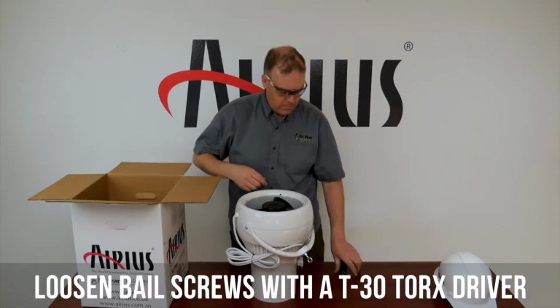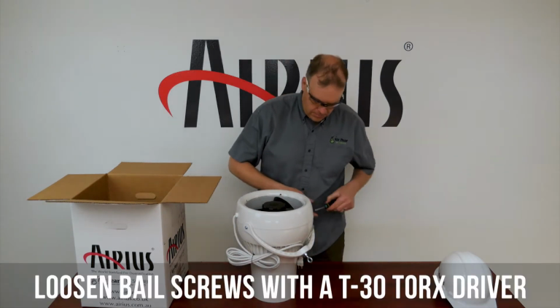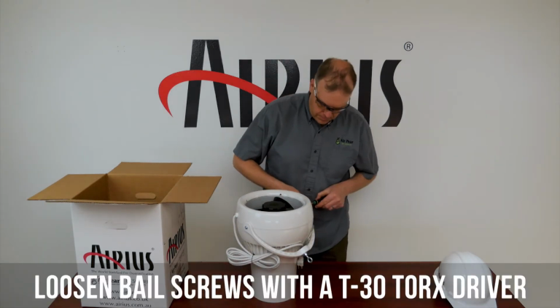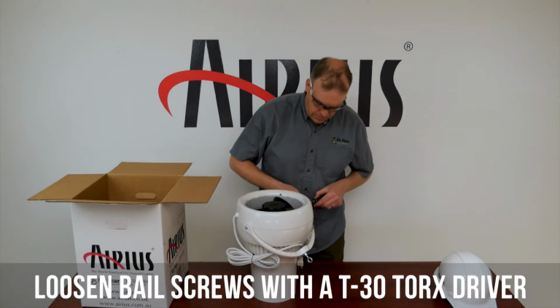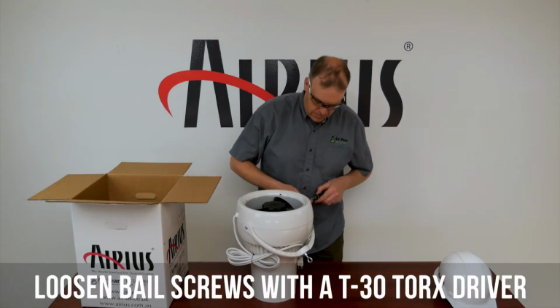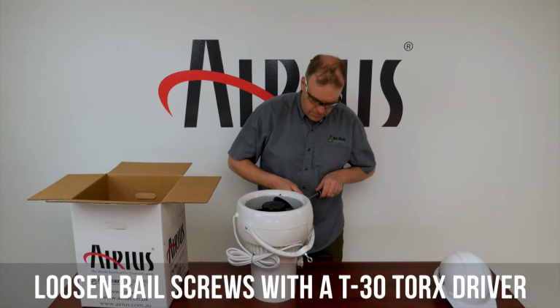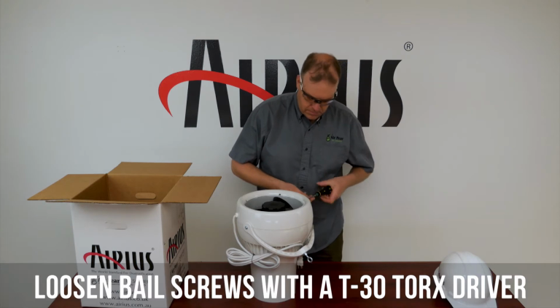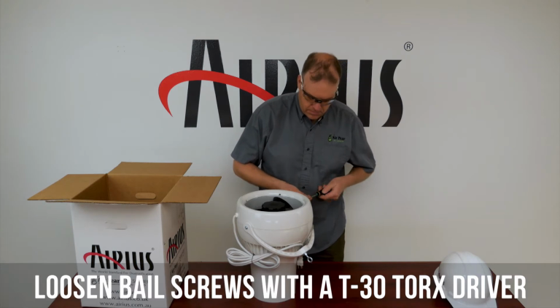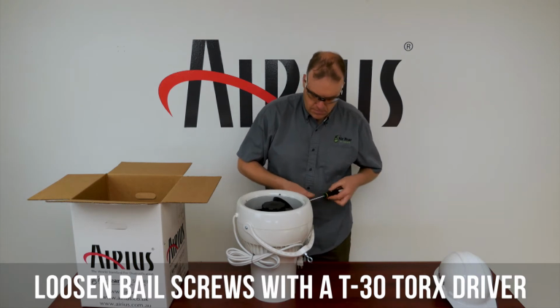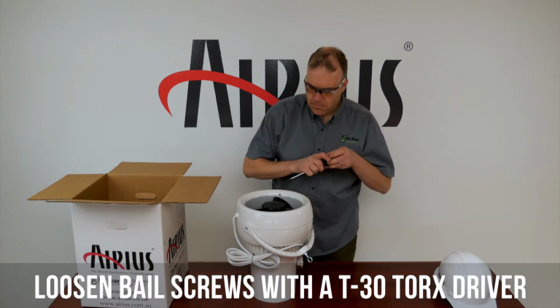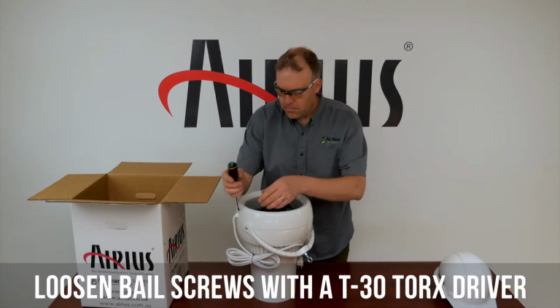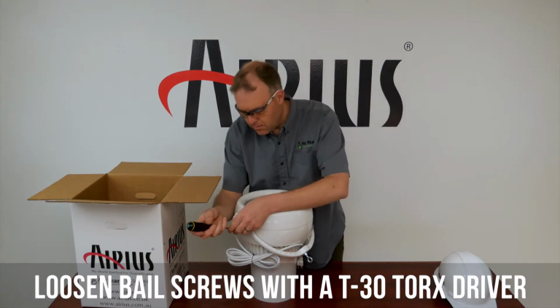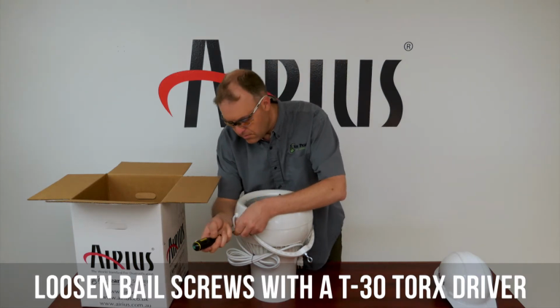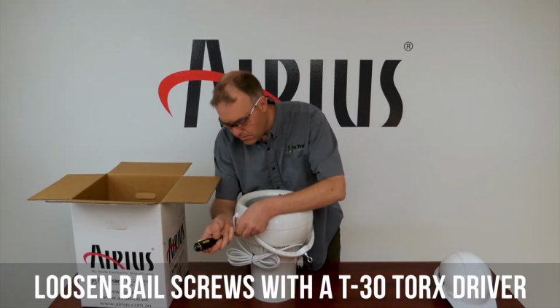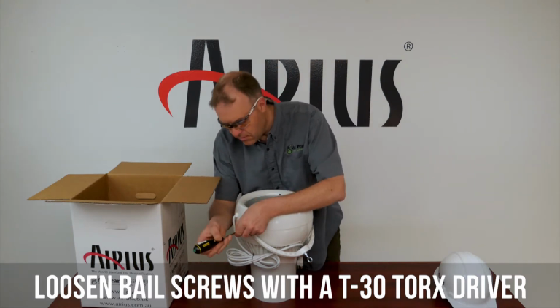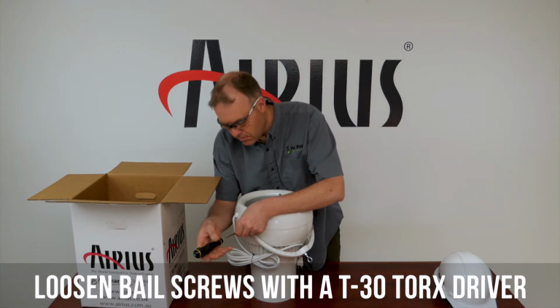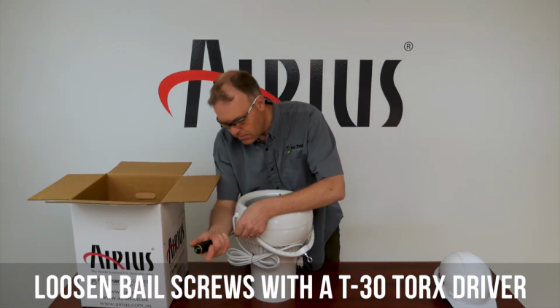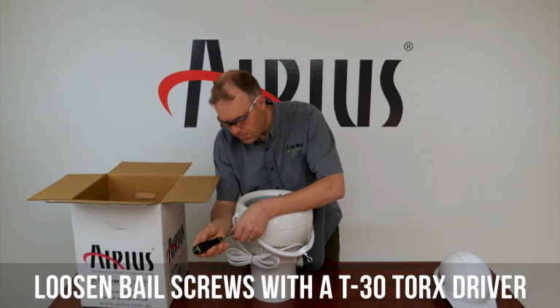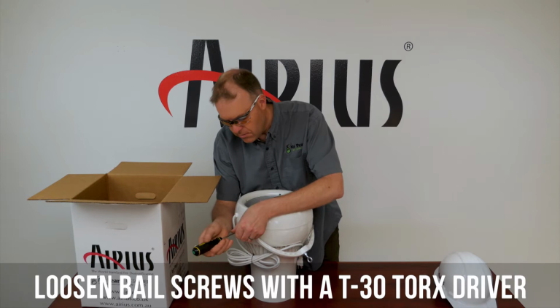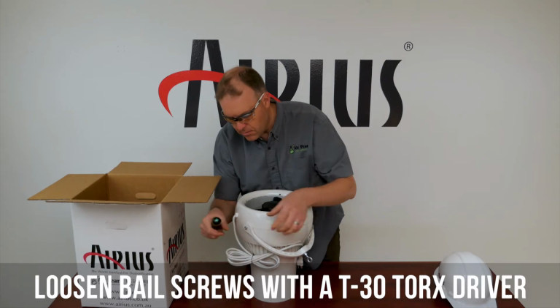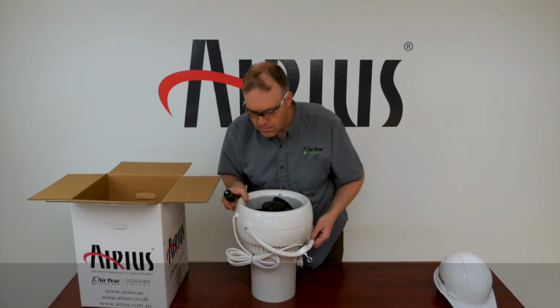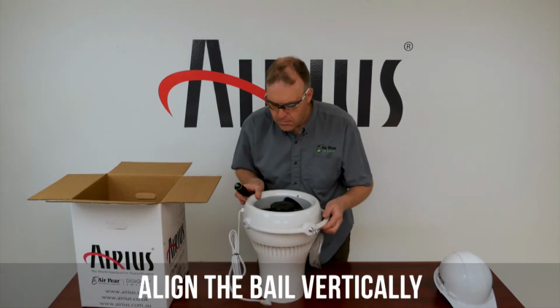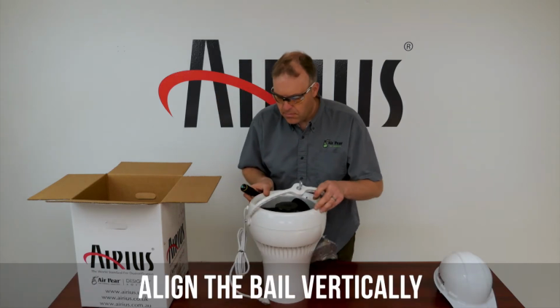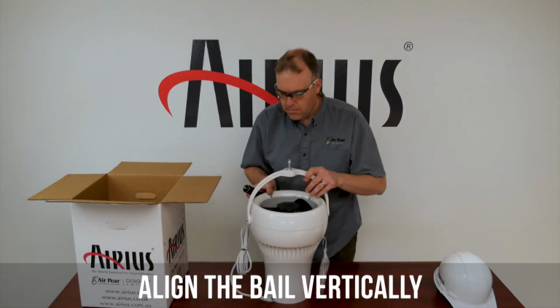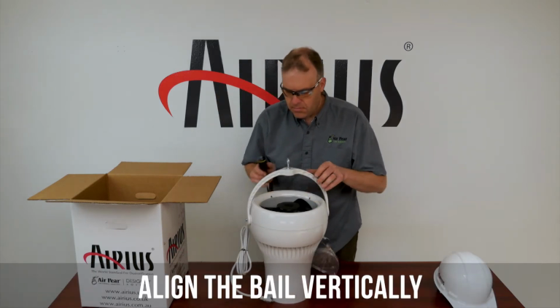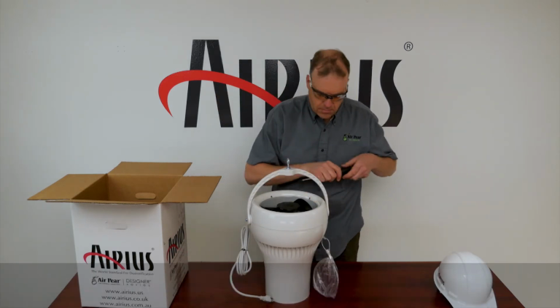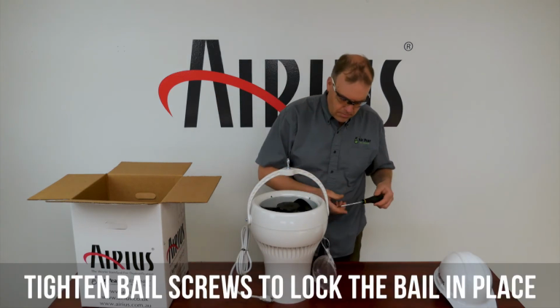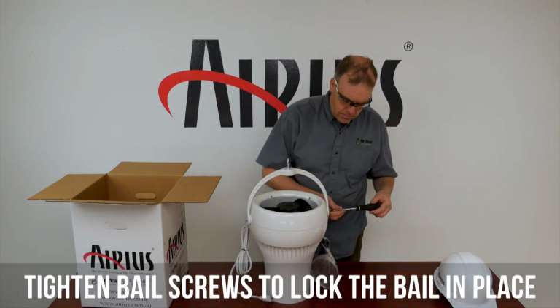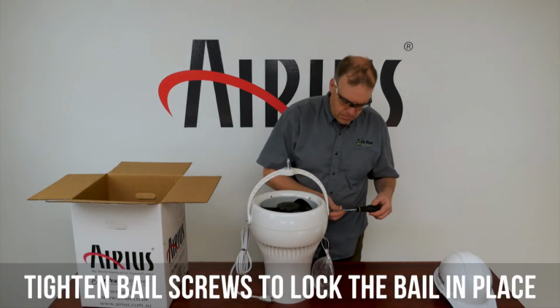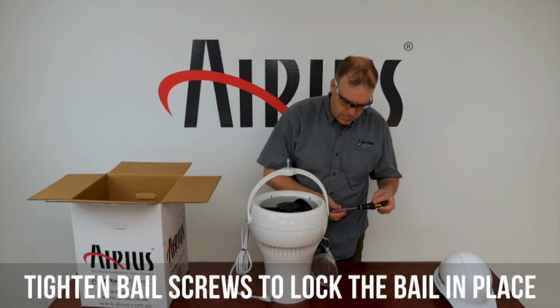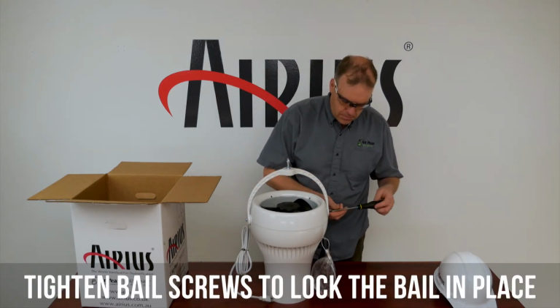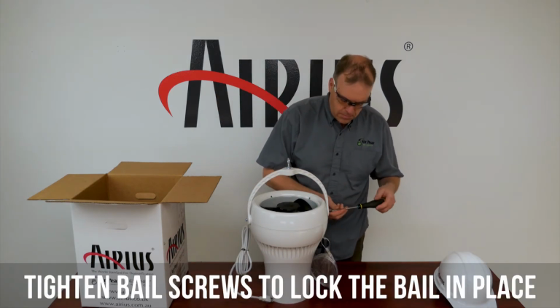Loosen the bale screws with a T30 Torx screwdriver. Align the bale vertically and tighten the bale screws to lock the bale in place.